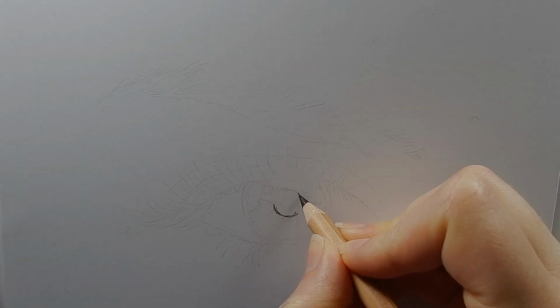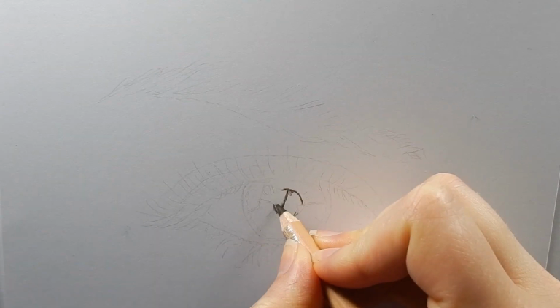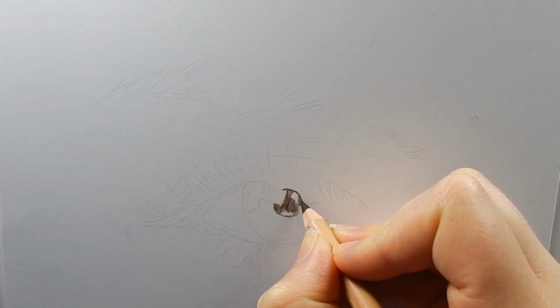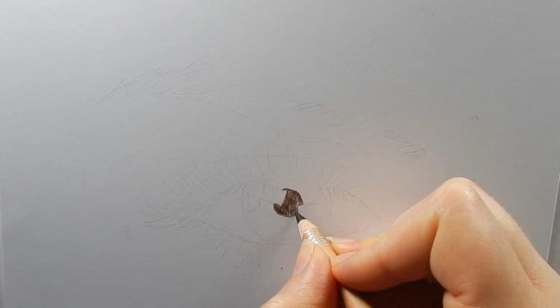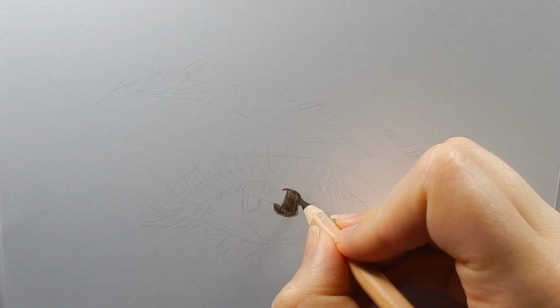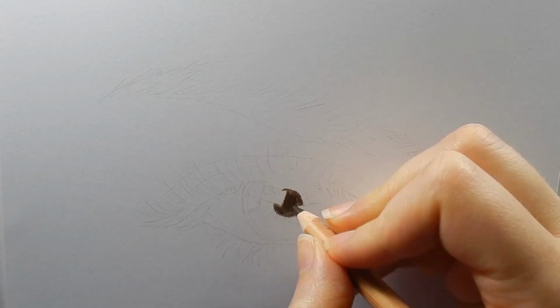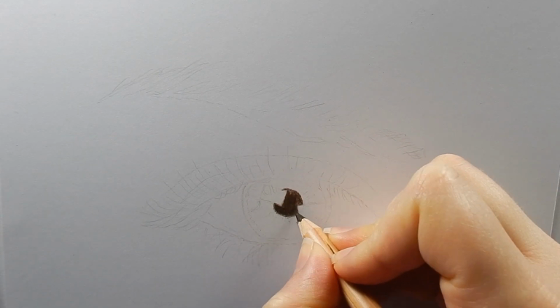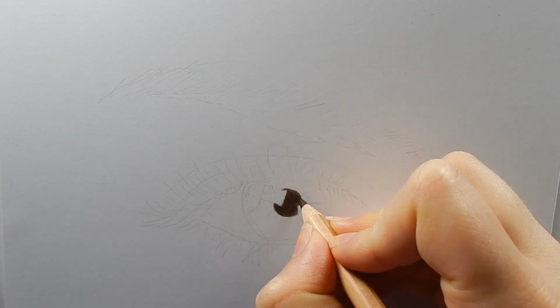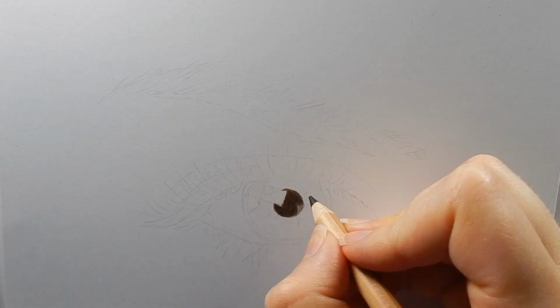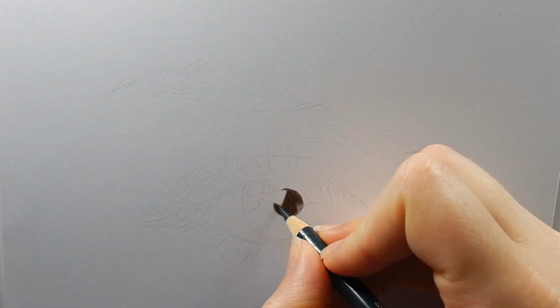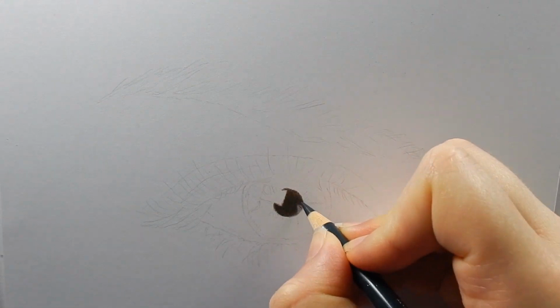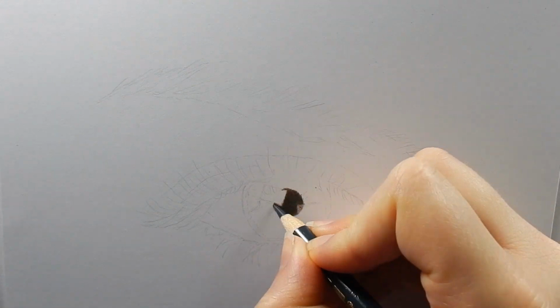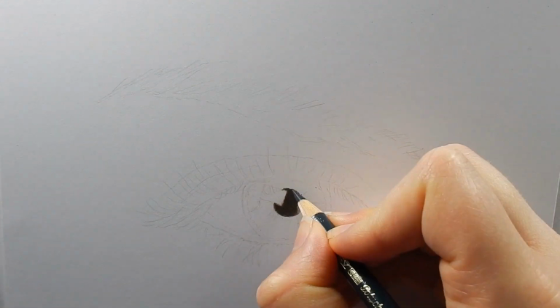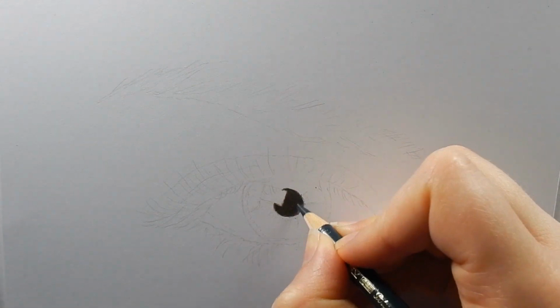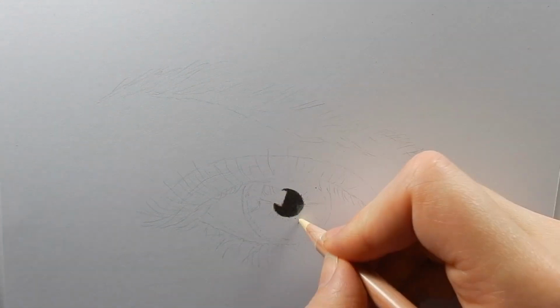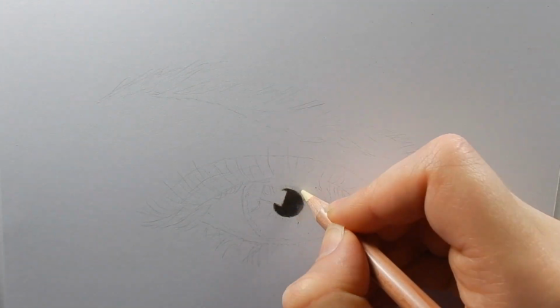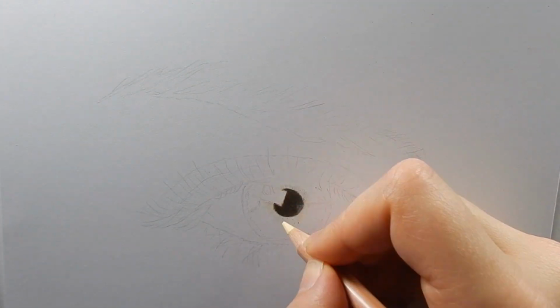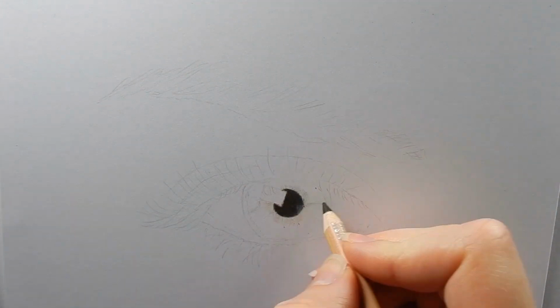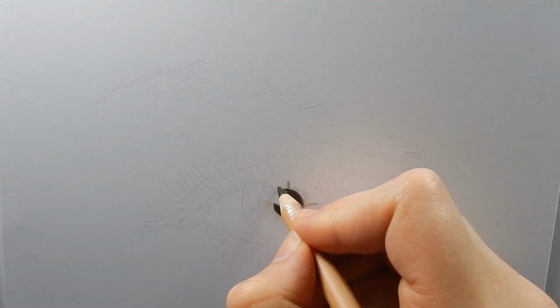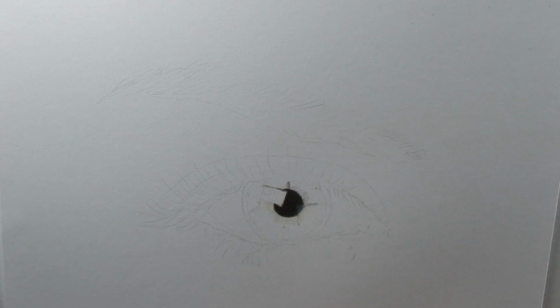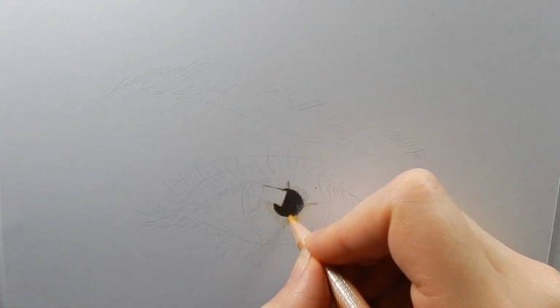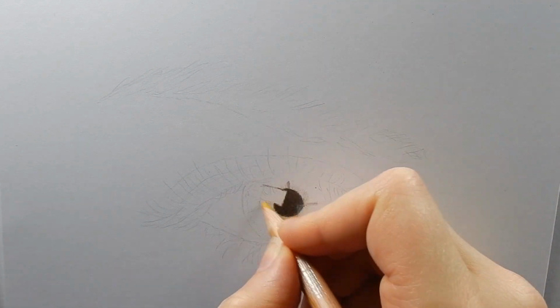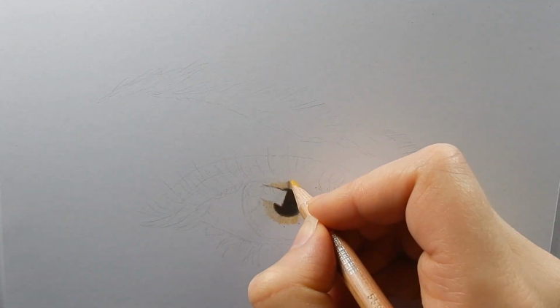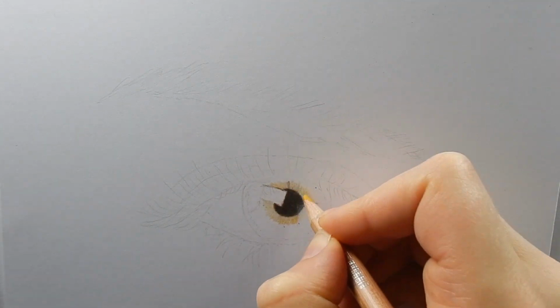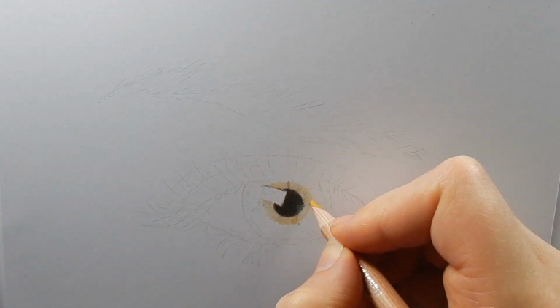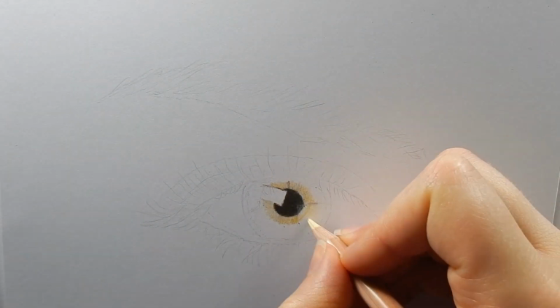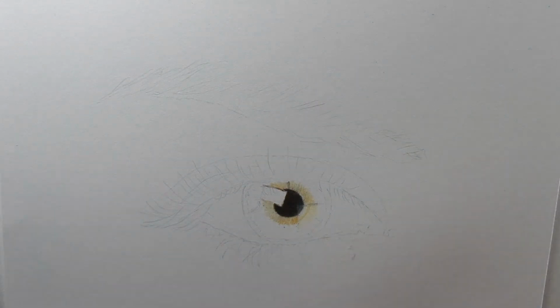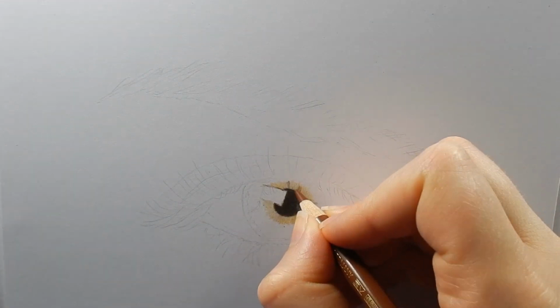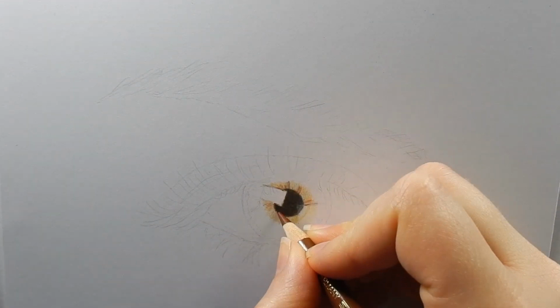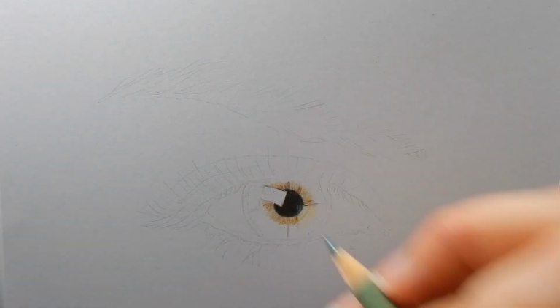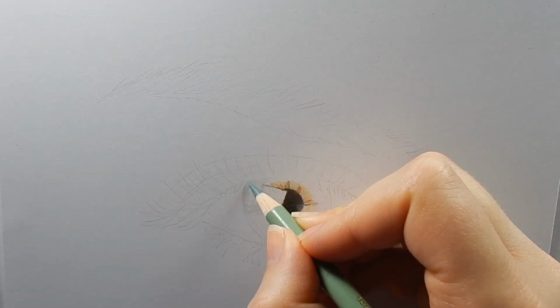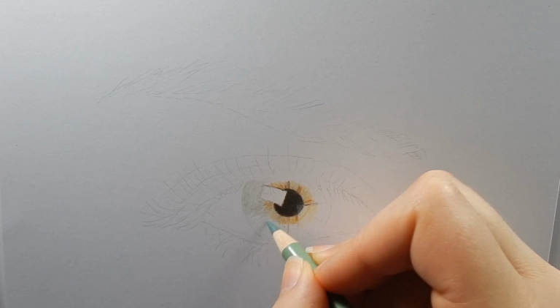I start by coloring in the pupil with a very dark brown. Then I go over it with a dark blue. These two colors will make it look very dark. I never use black in my drawings because this will make it look unrealistic.